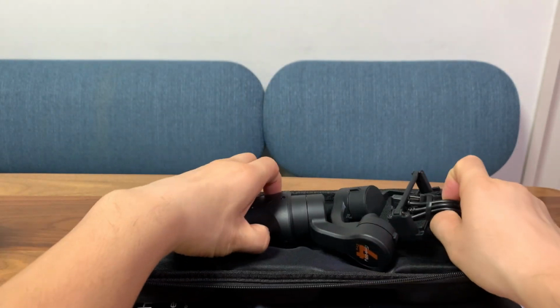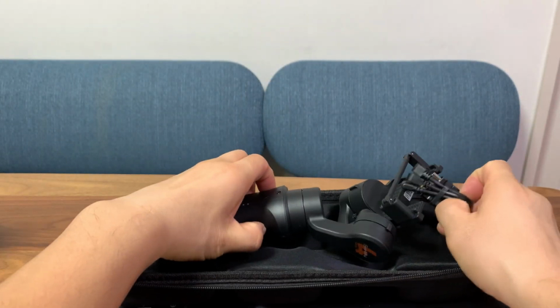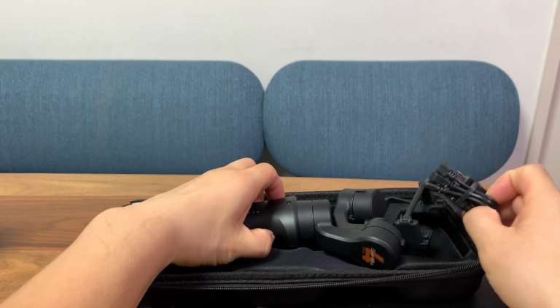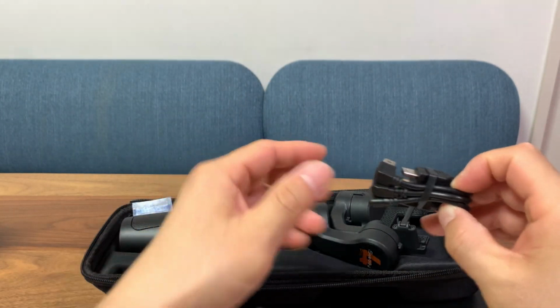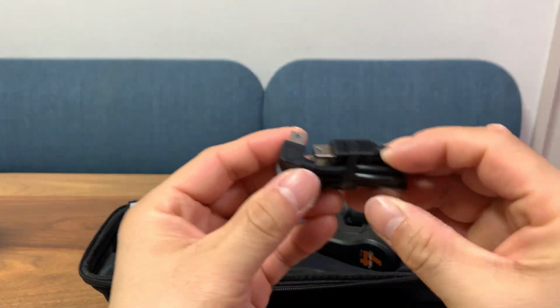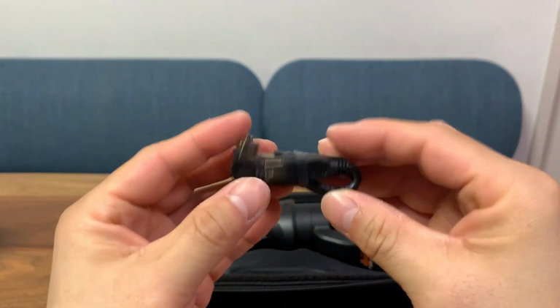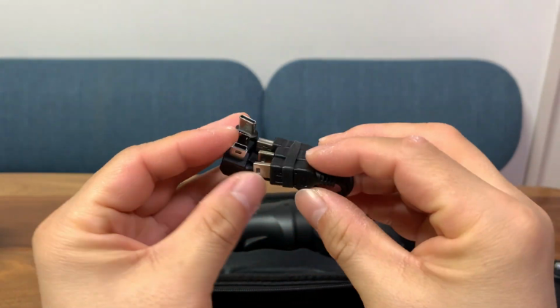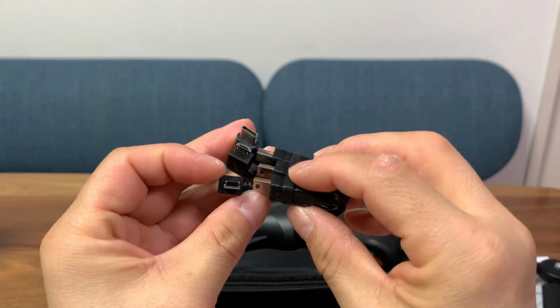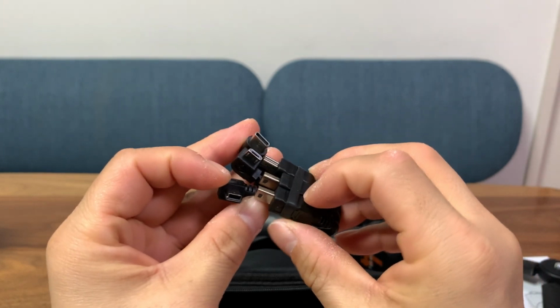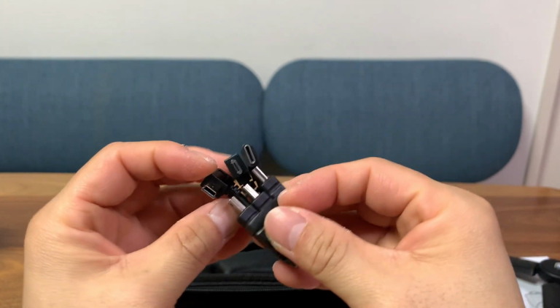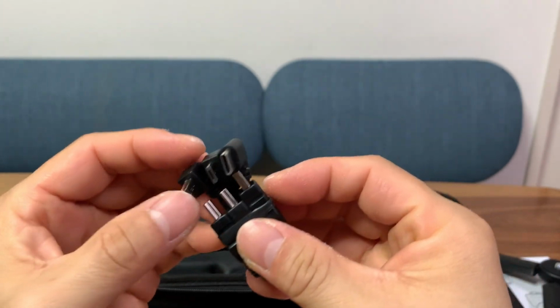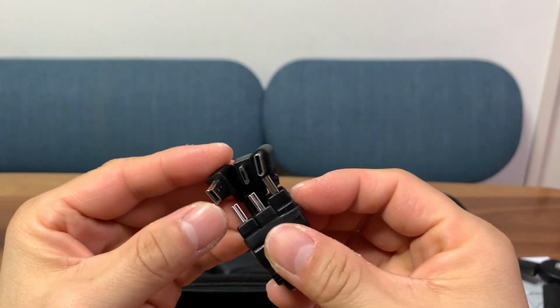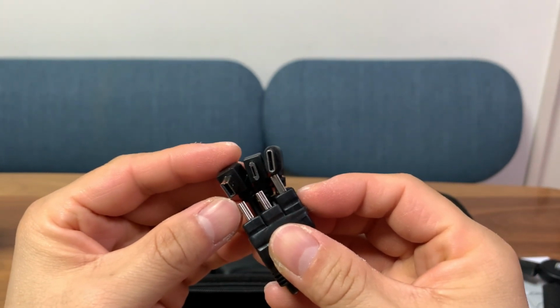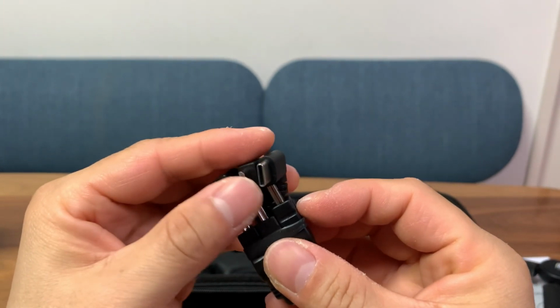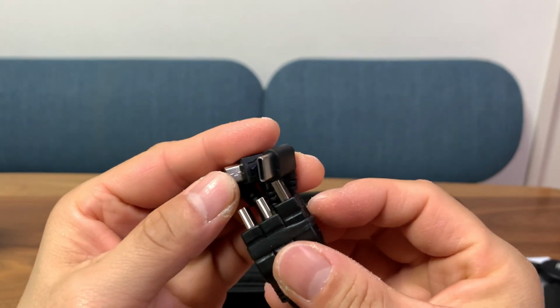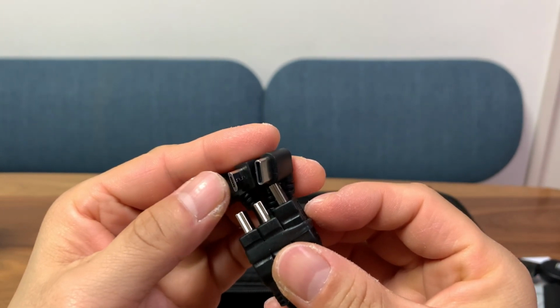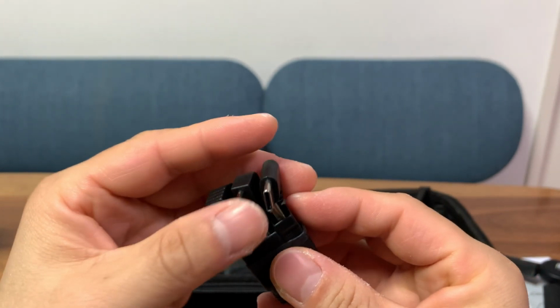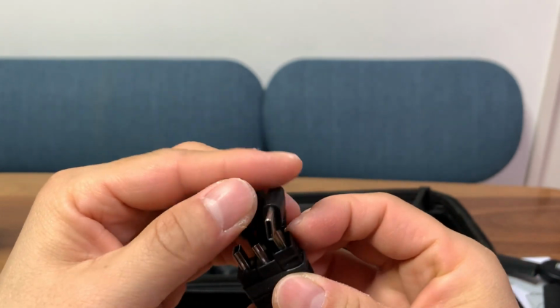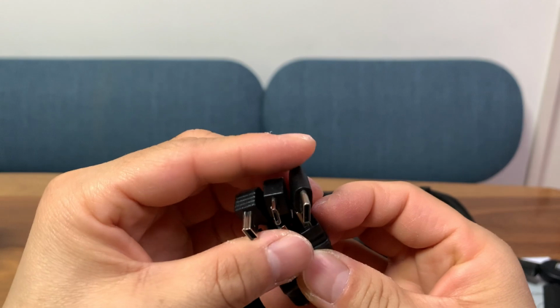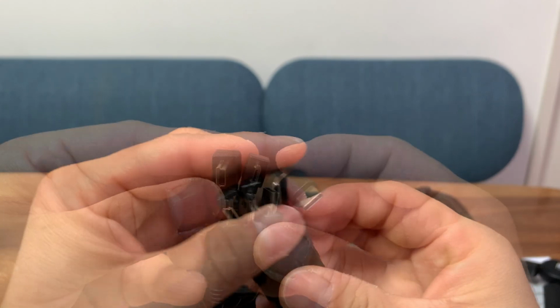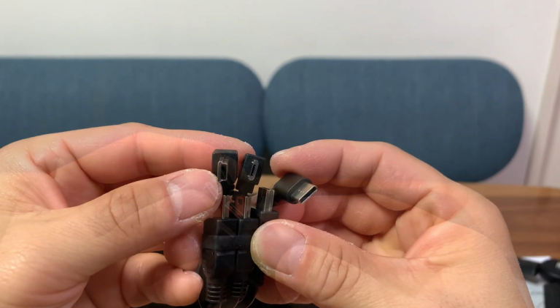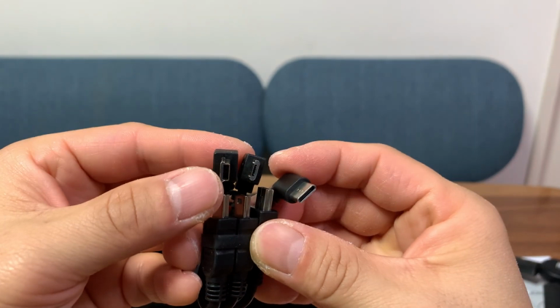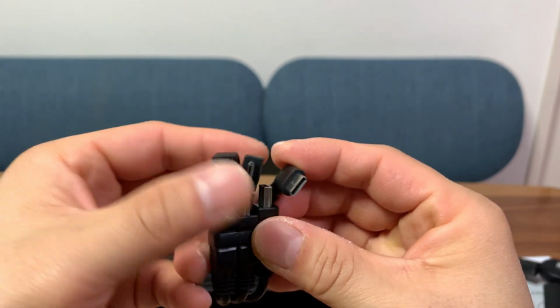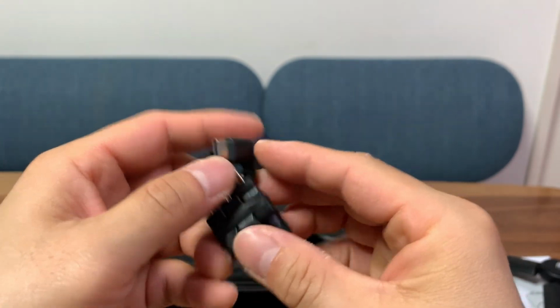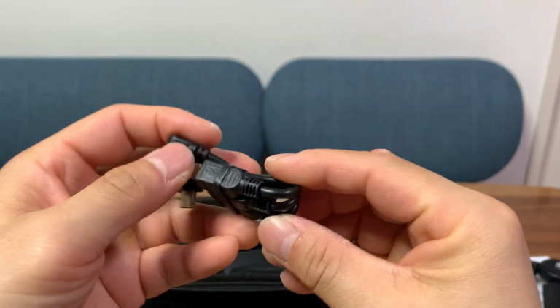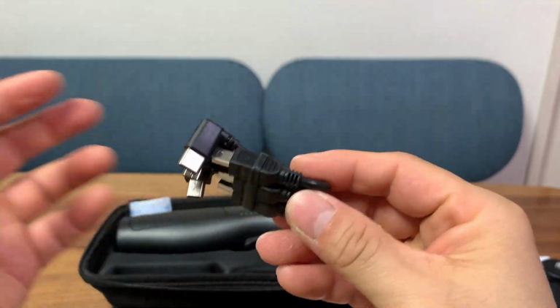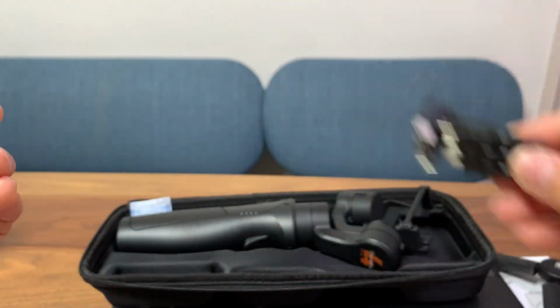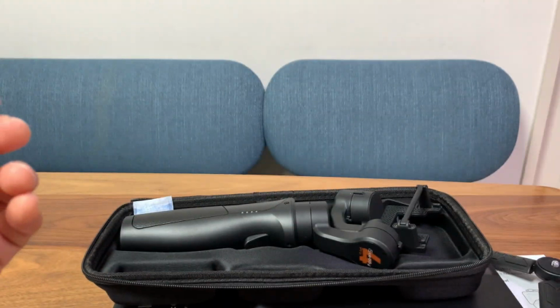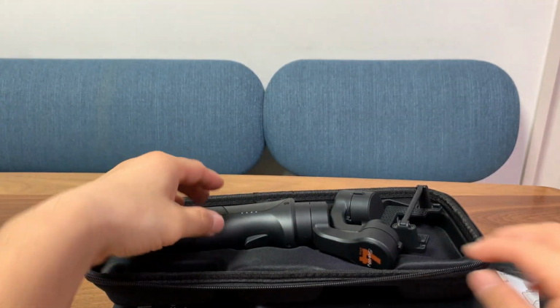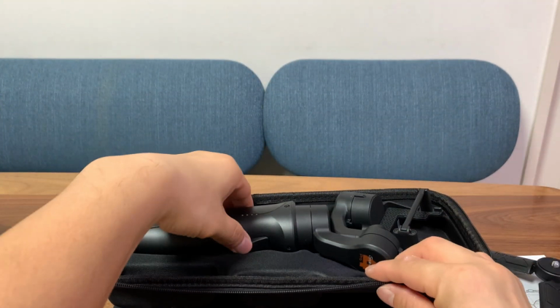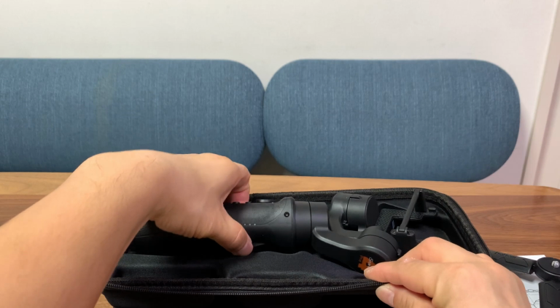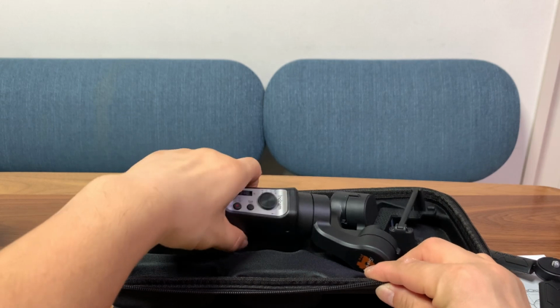These three wires let you charge your action camera off of the gimbal. On top of the gimbal there's a mini USB port, and they include three wires so you can charge a whole range of cameras.